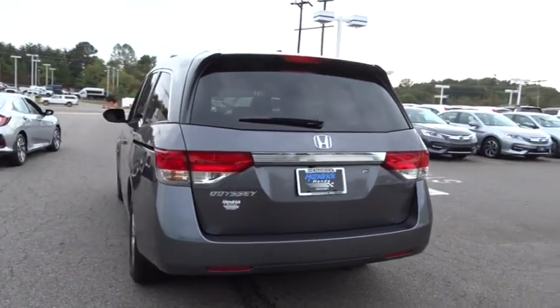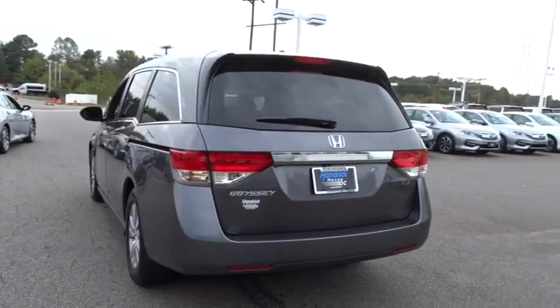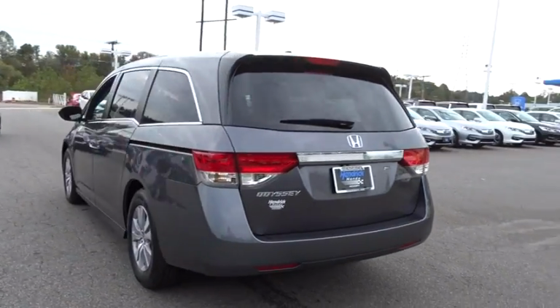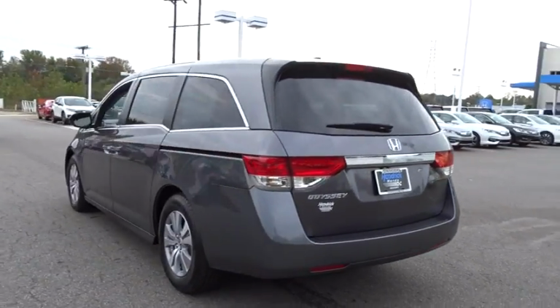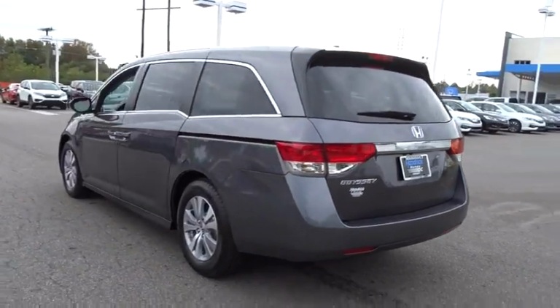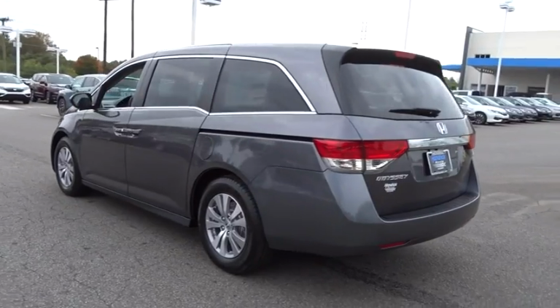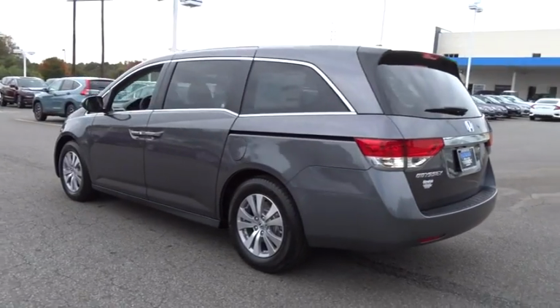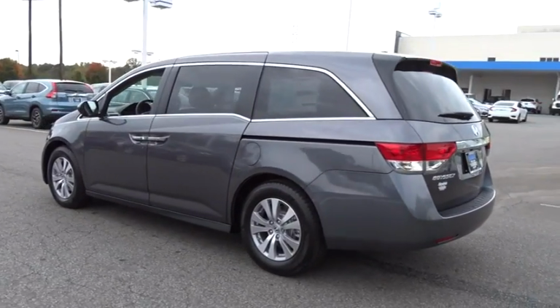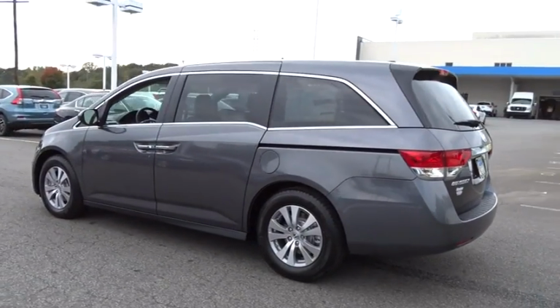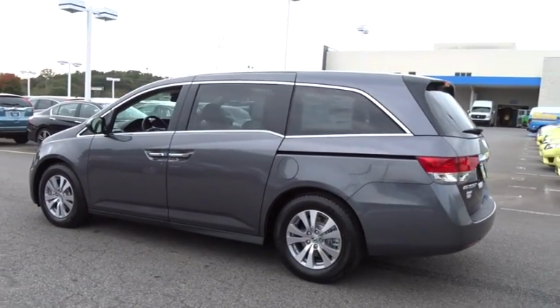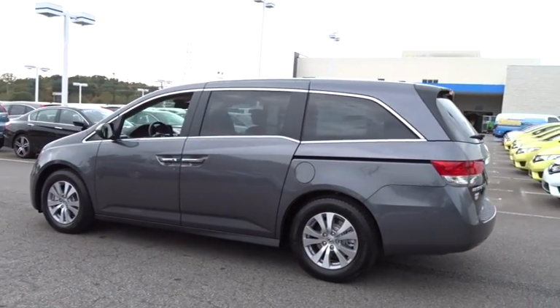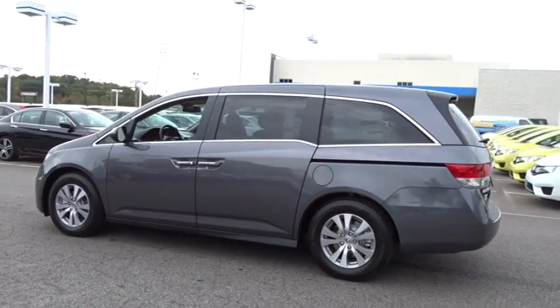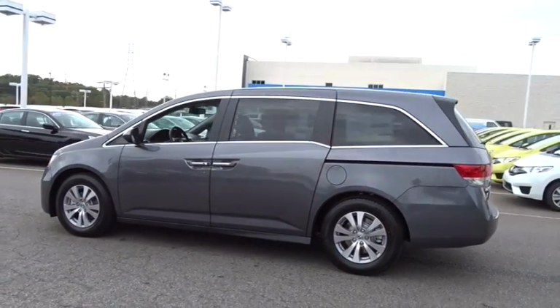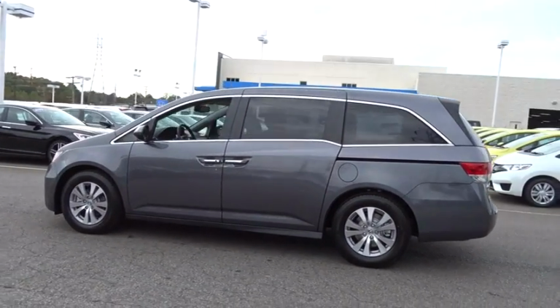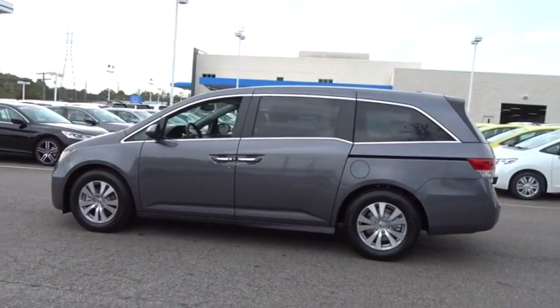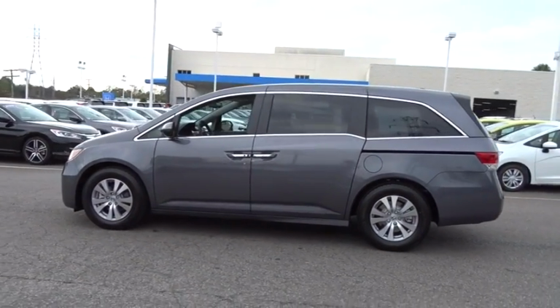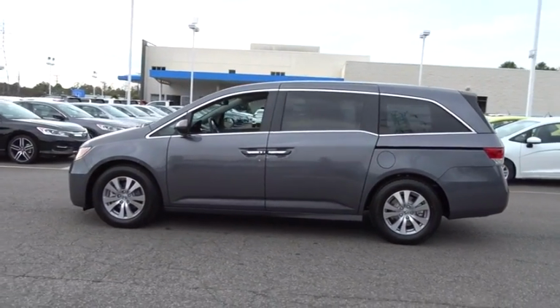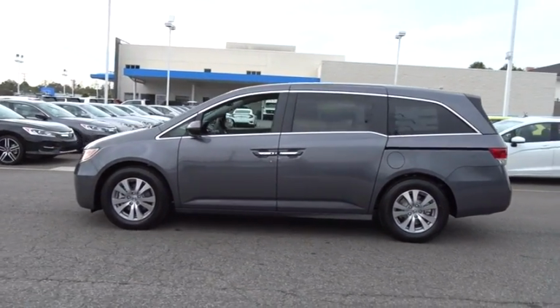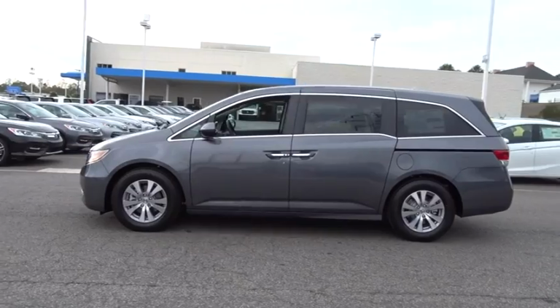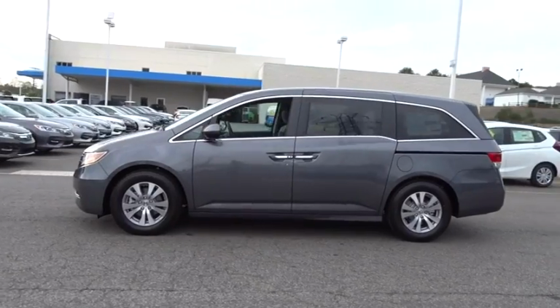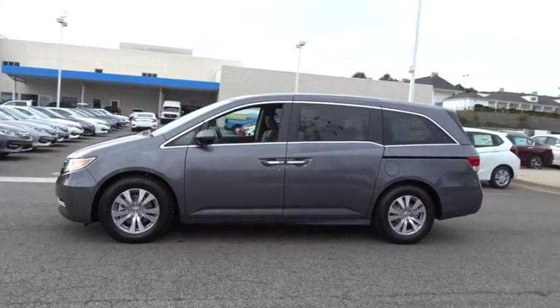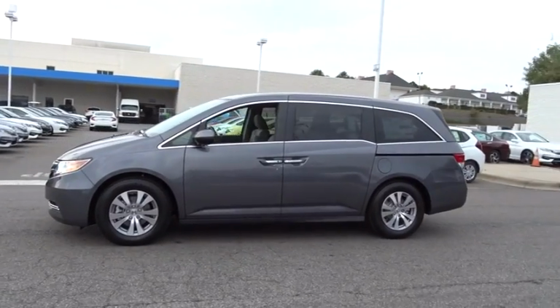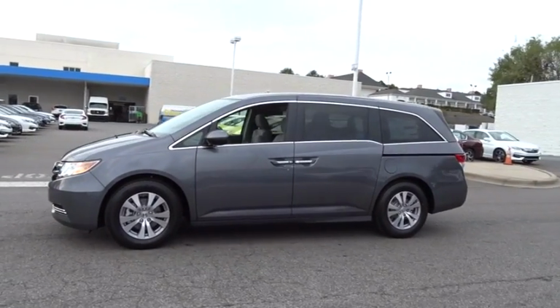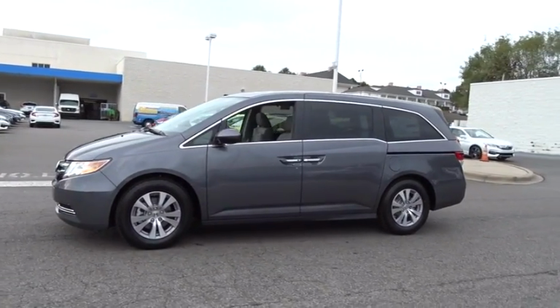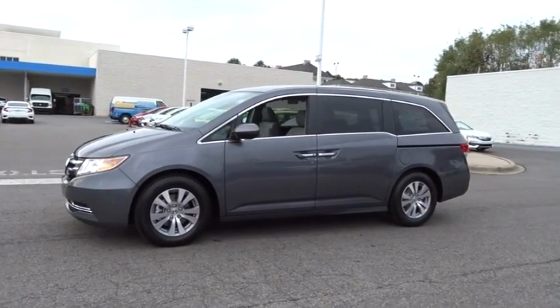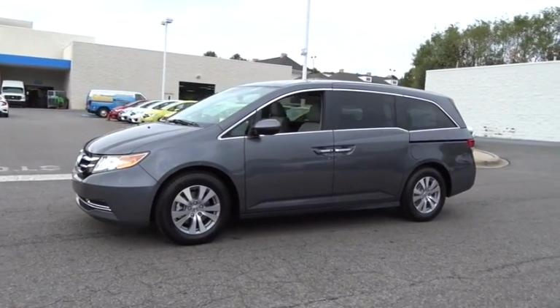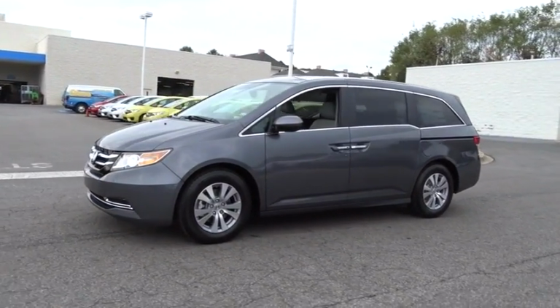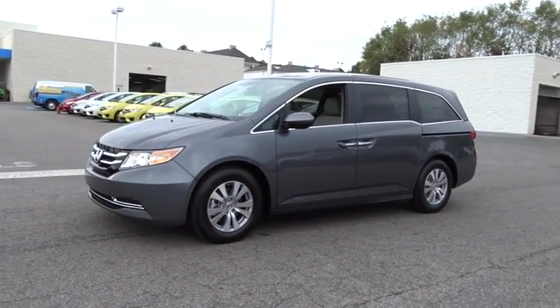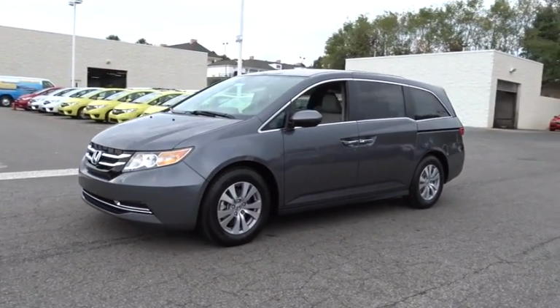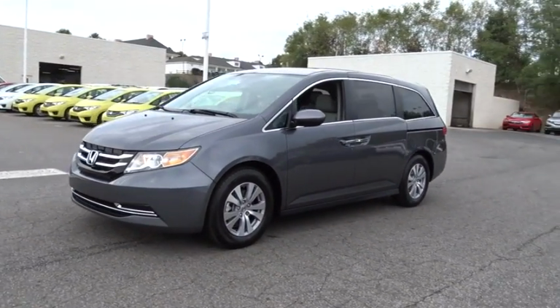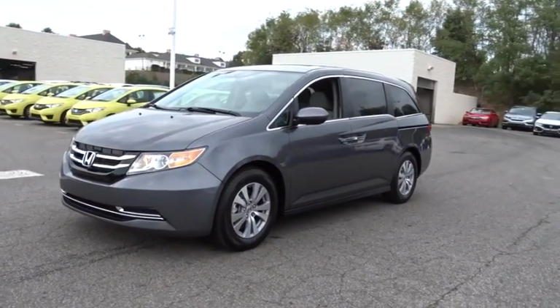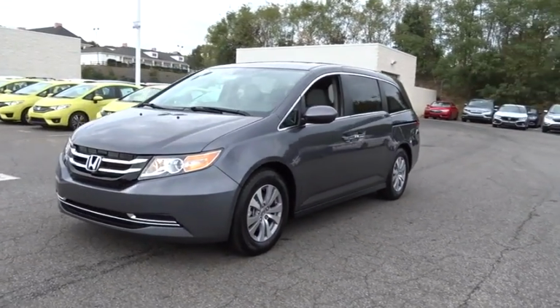Backup camera, third row seat, keyless entry, power passenger seat, power liftgate, leather-wrapped steering wheel, Bluetooth, driver lumbar, power steering, adjustable steering wheel, ABS four-wheel.